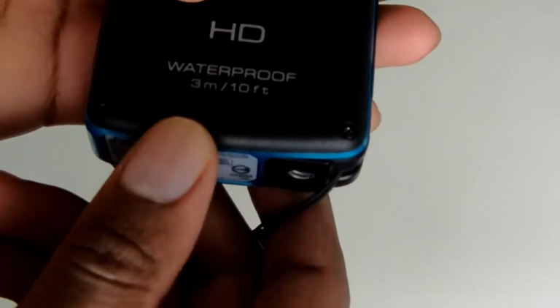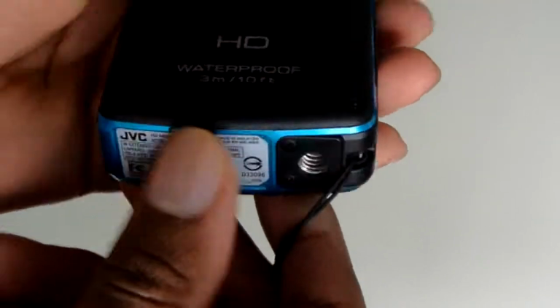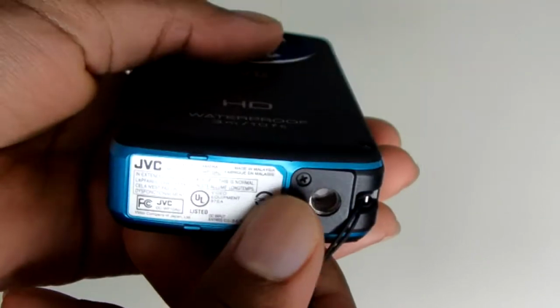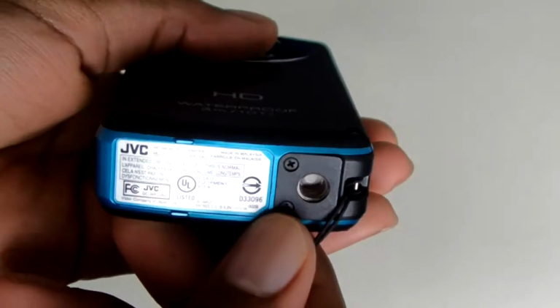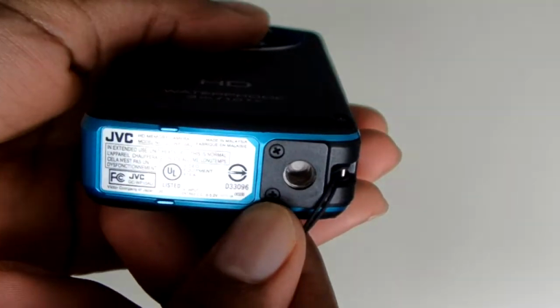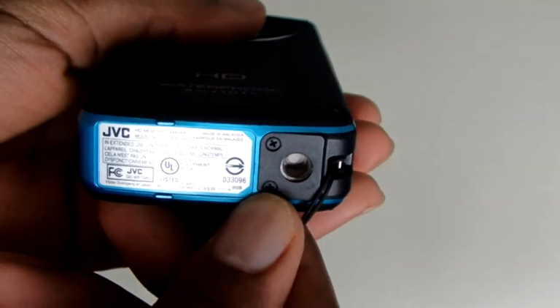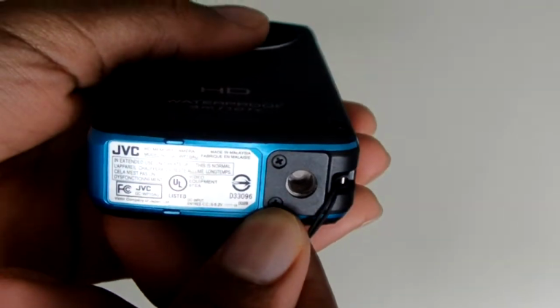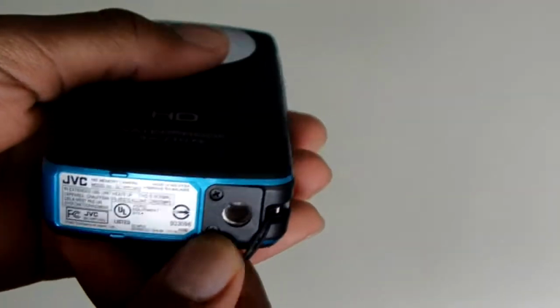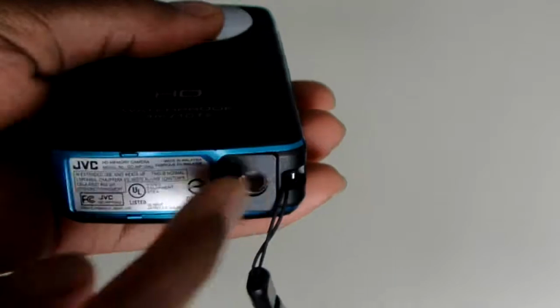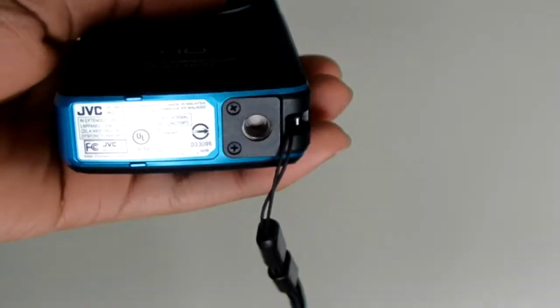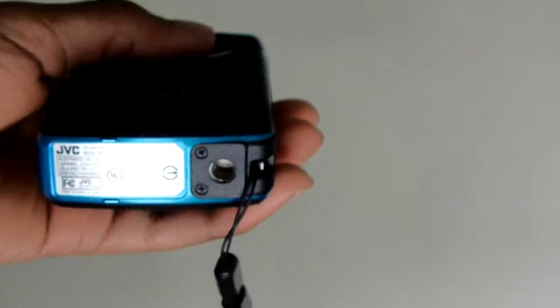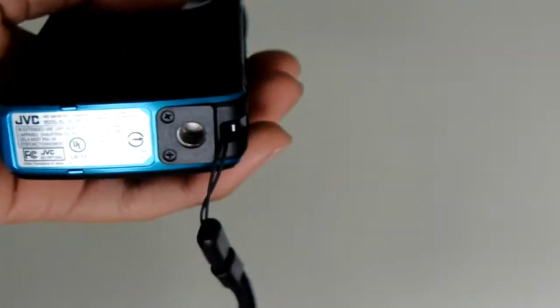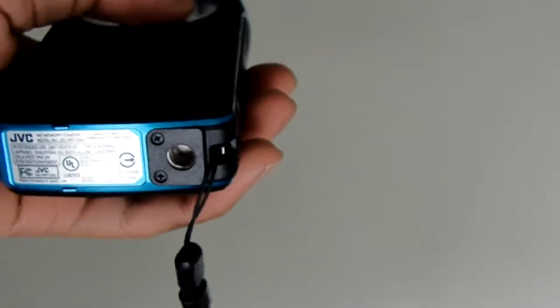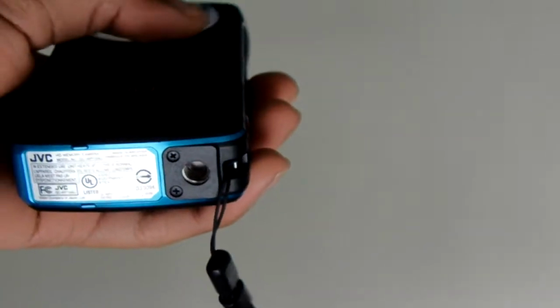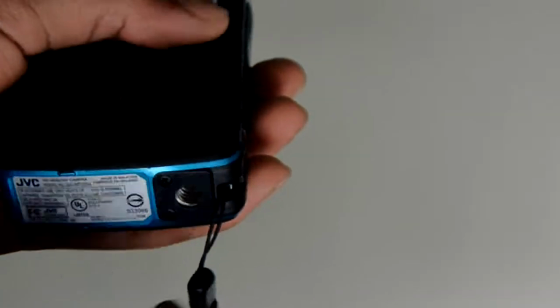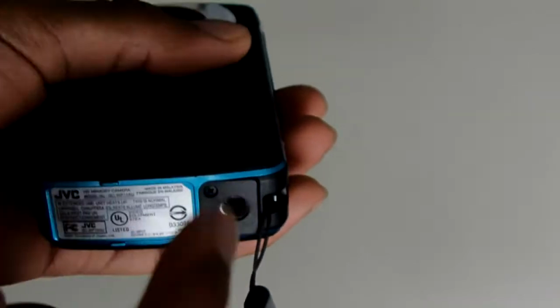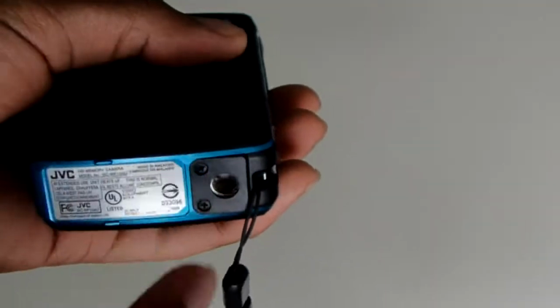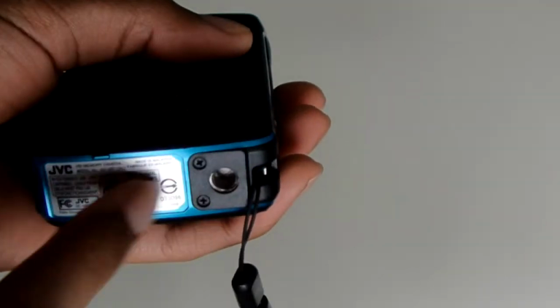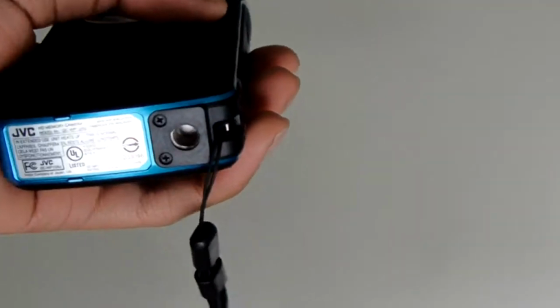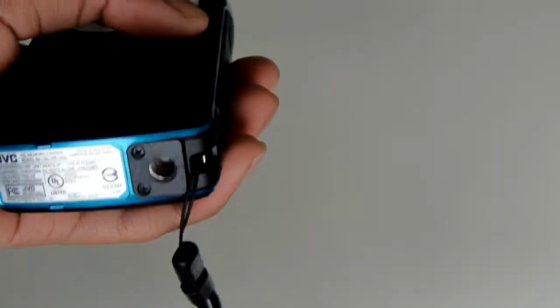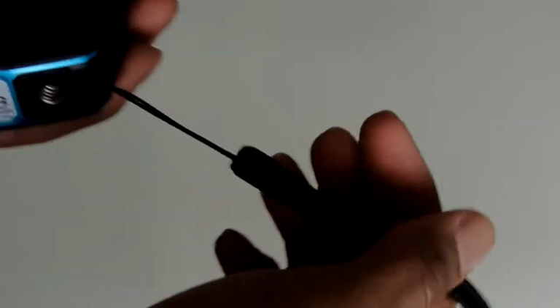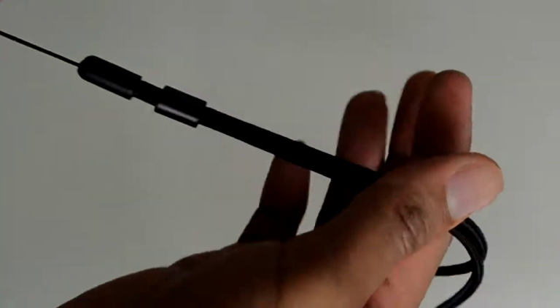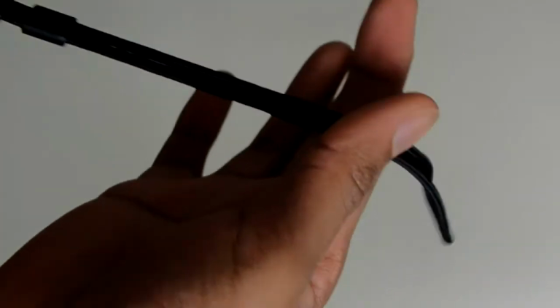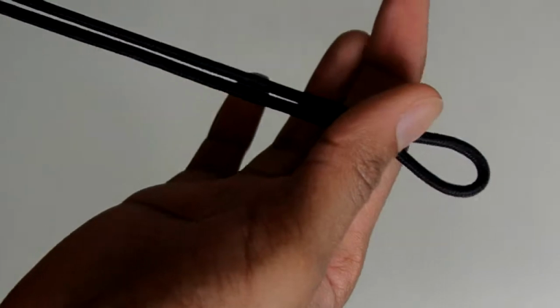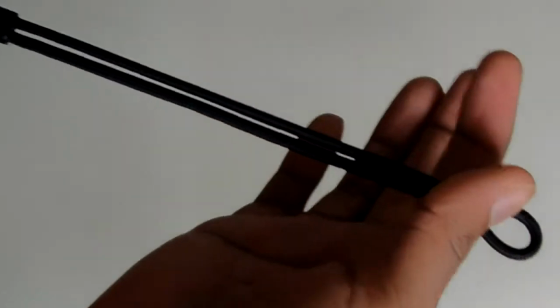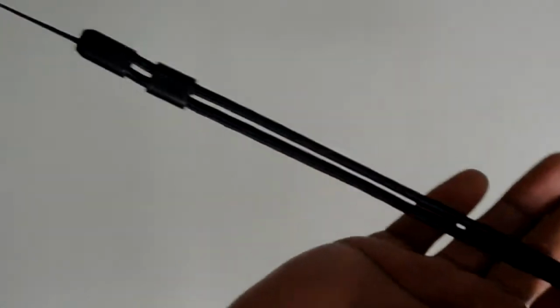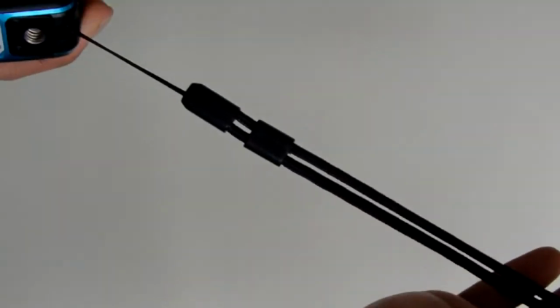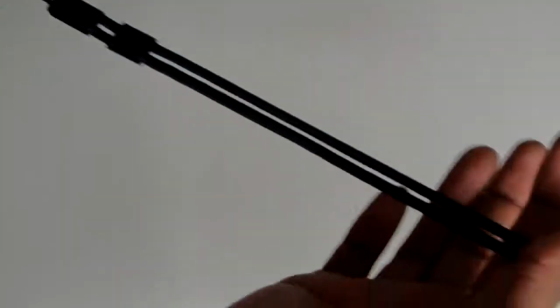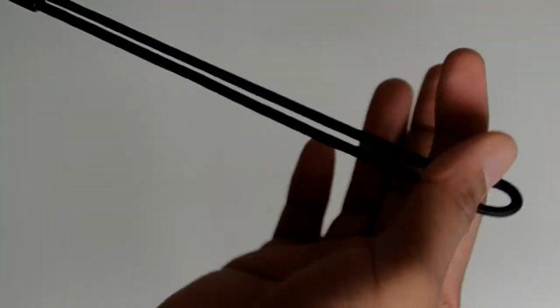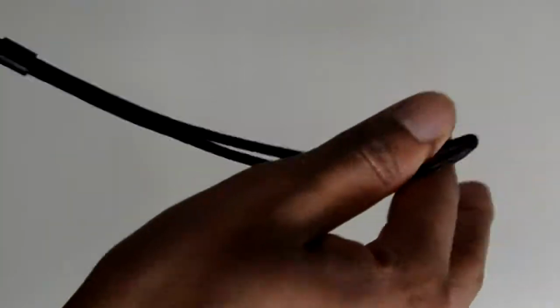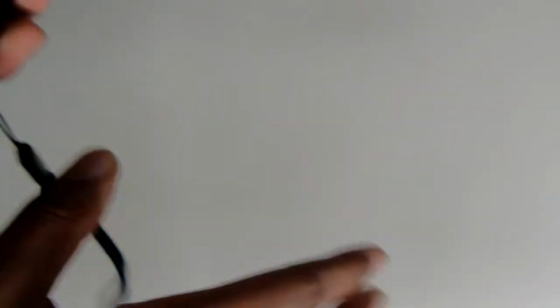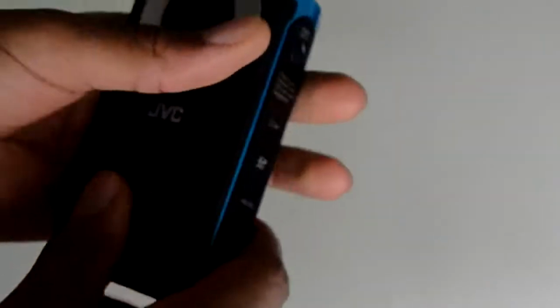Down here you have your tripod mount, so you can put this on any kind of tripod — this is a standard mount. Right here you have your little lanyard that came with the camera.